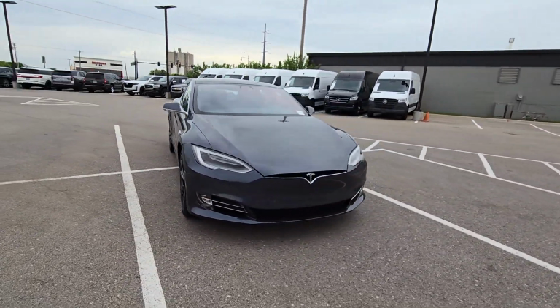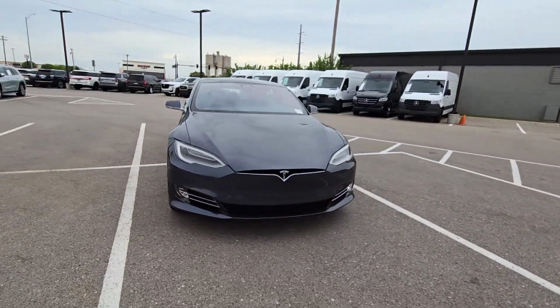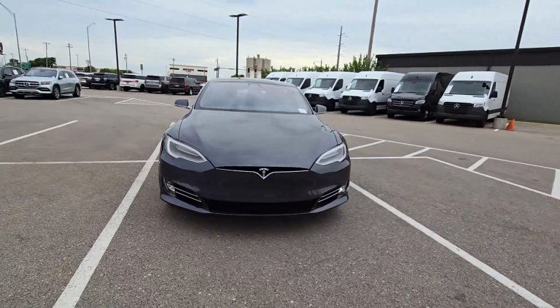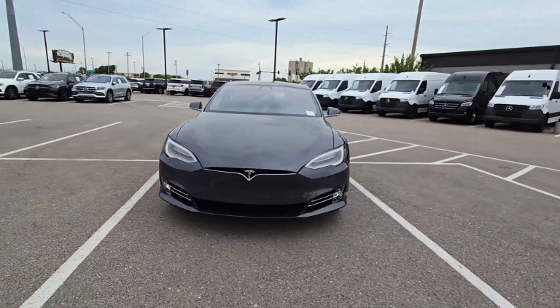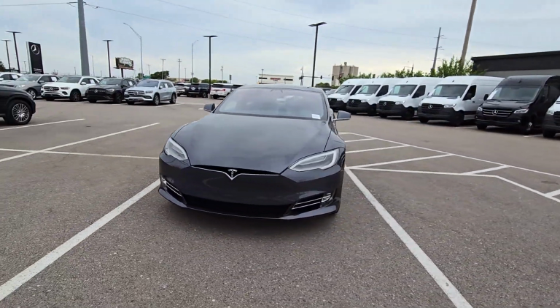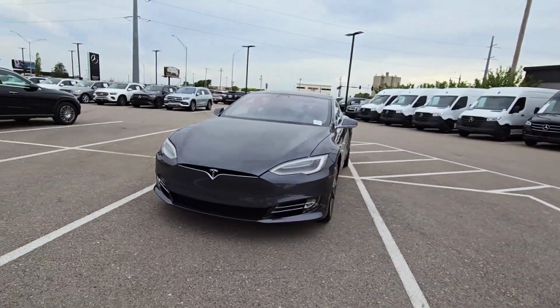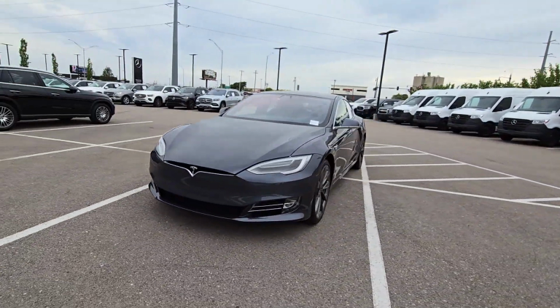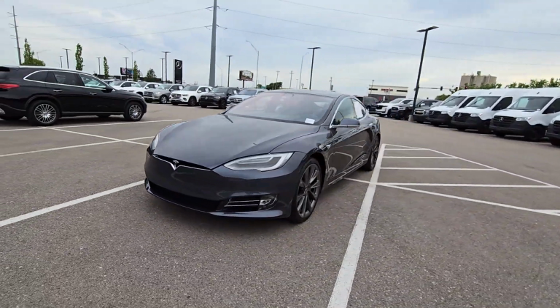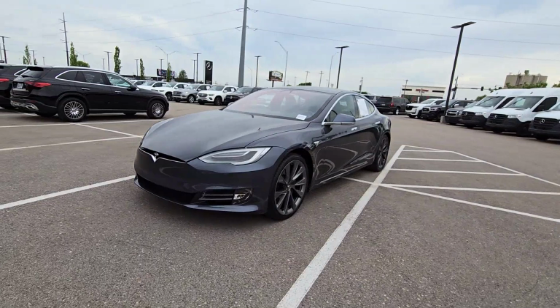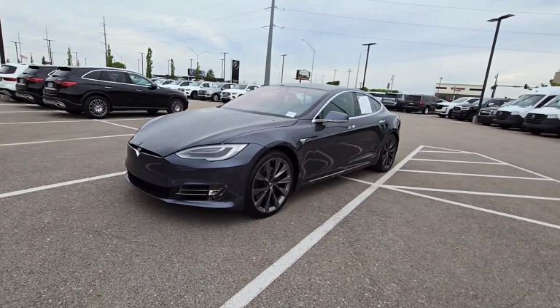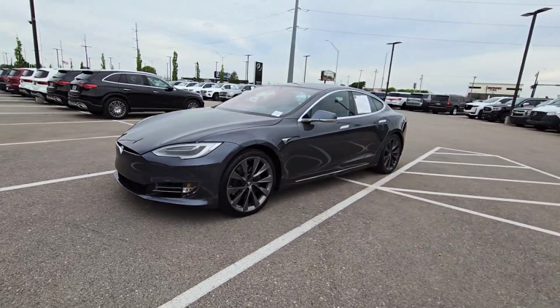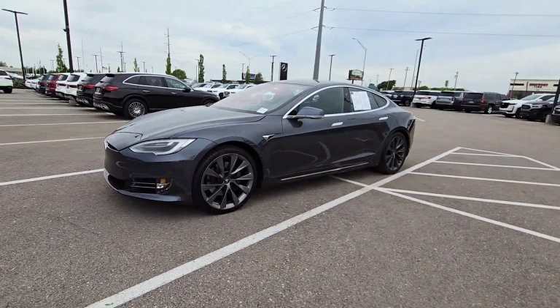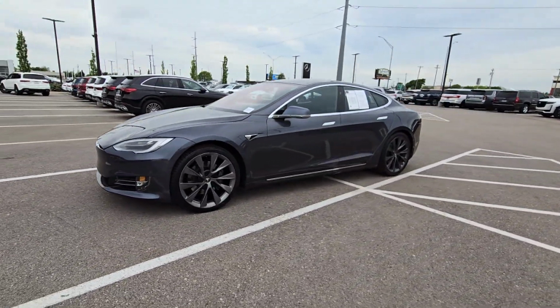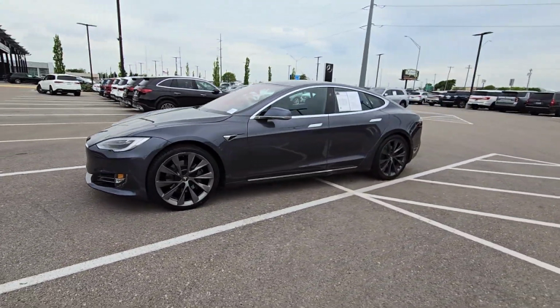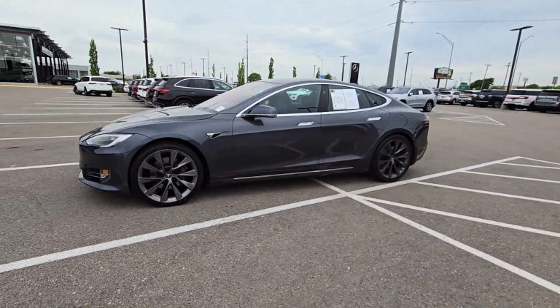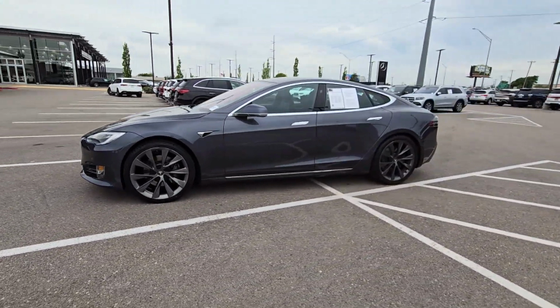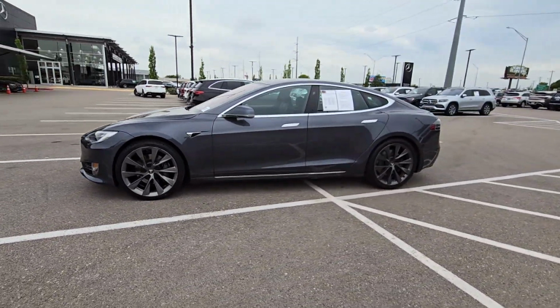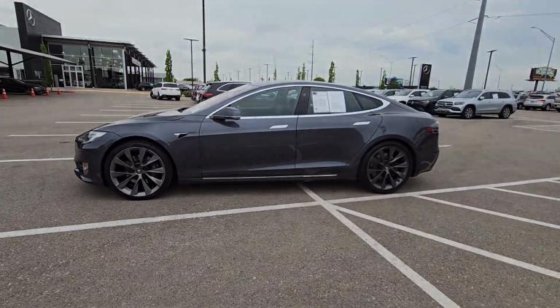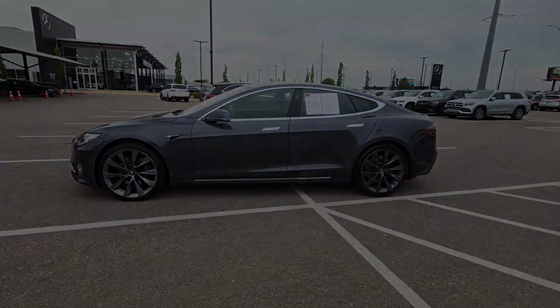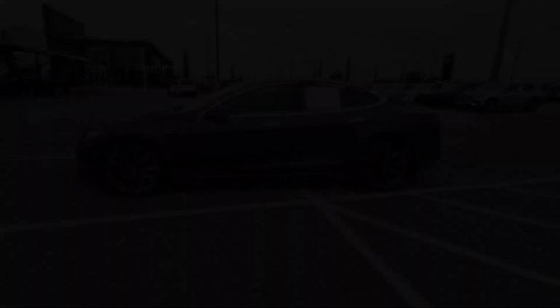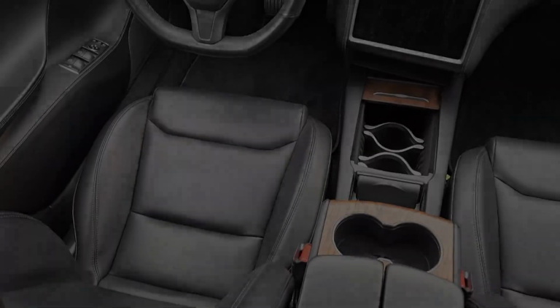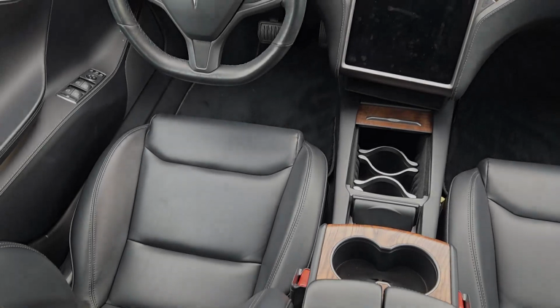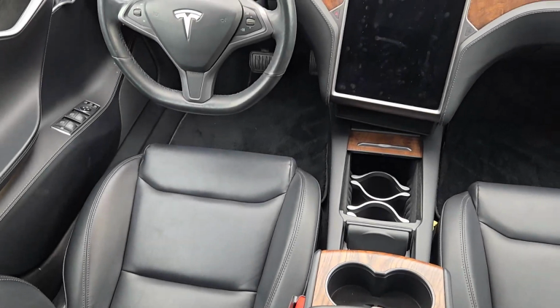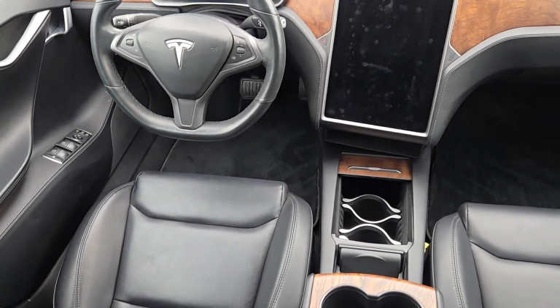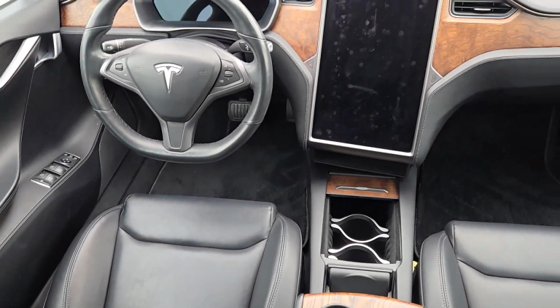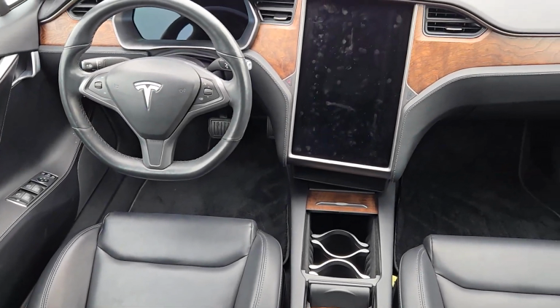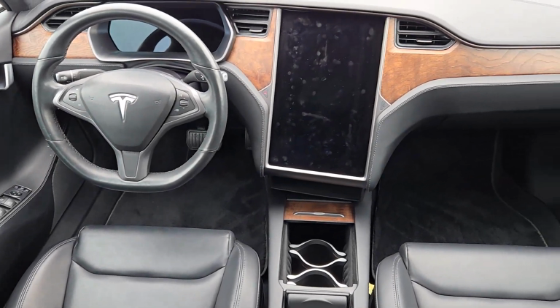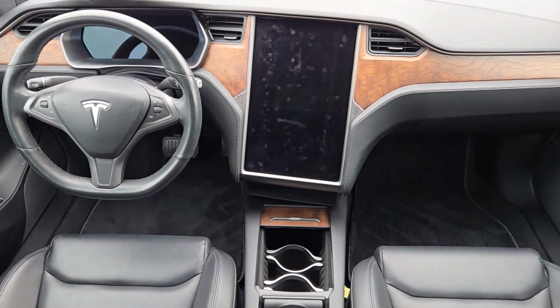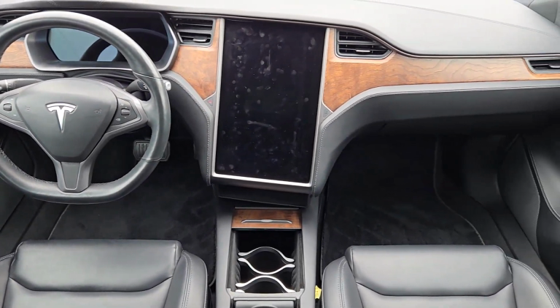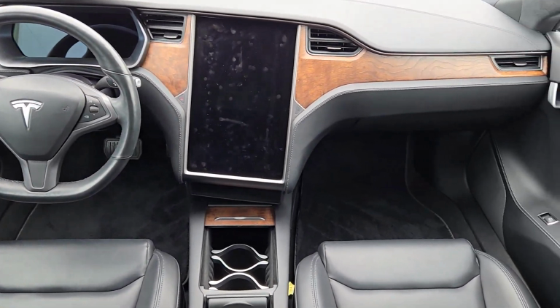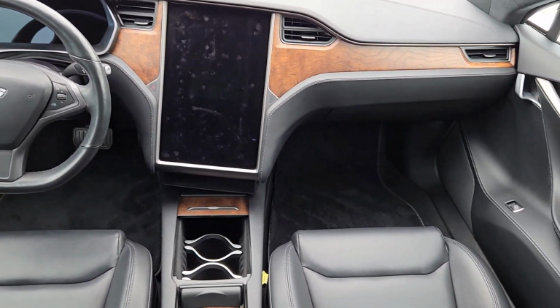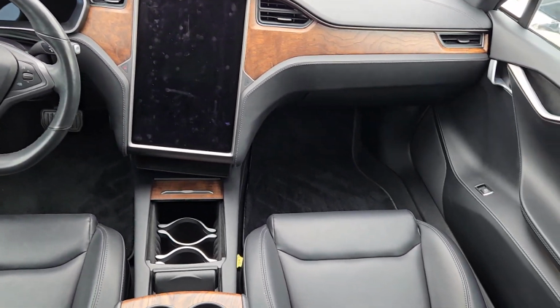Endowed with seemingly effortless, jaw-dropping acceleration and loaded with industry-leading safety, comfort, and infotainment features, this full-size sport sedan creates the ideal environment for your driving pleasure.